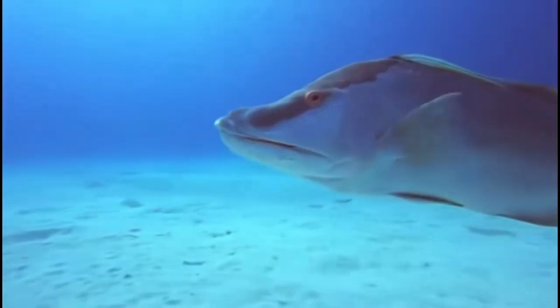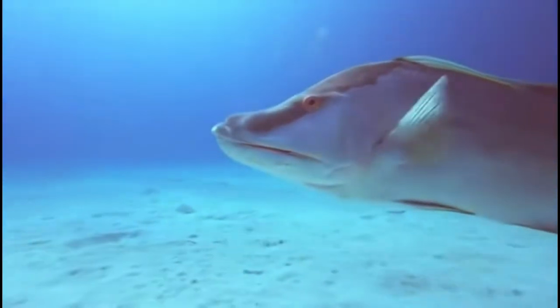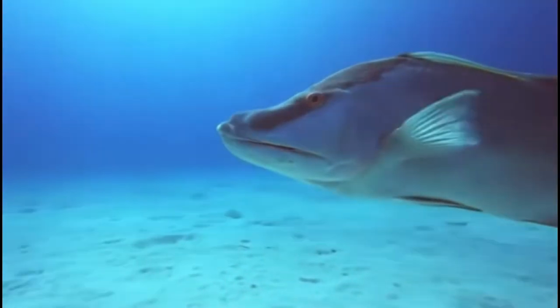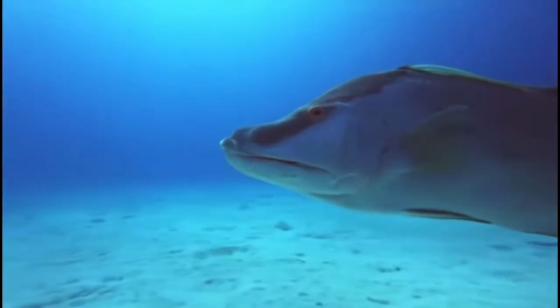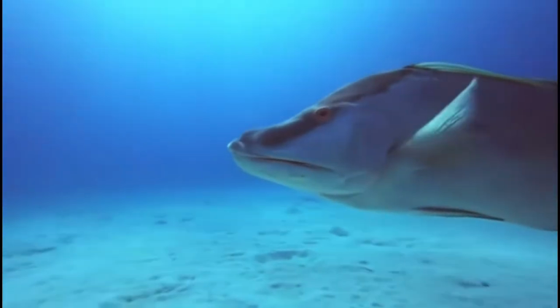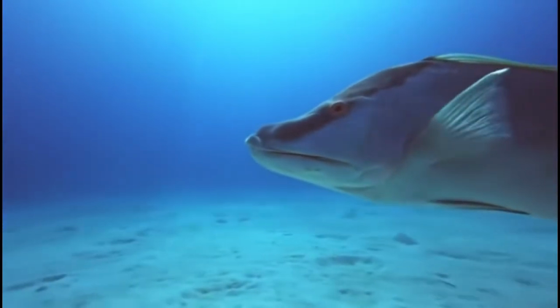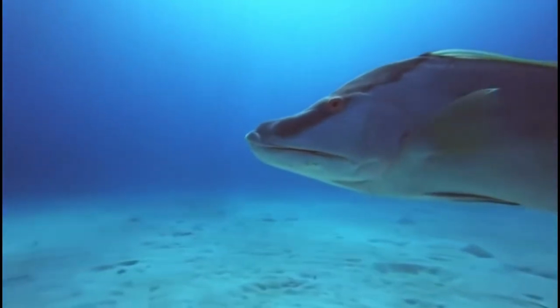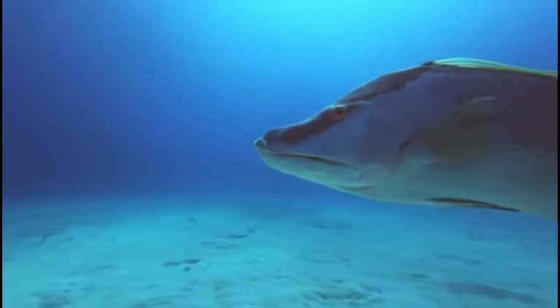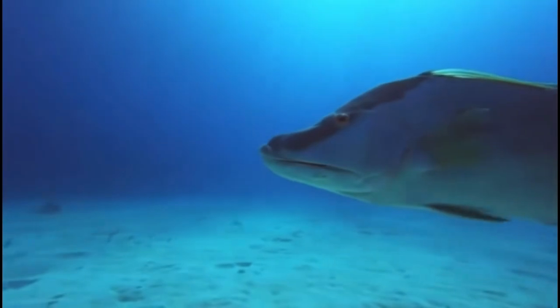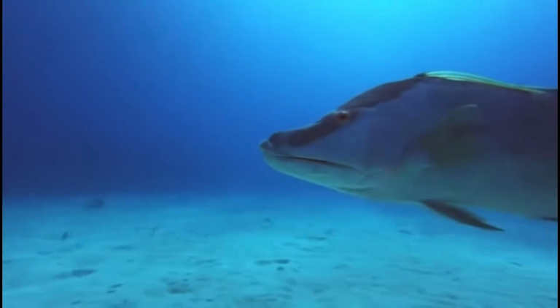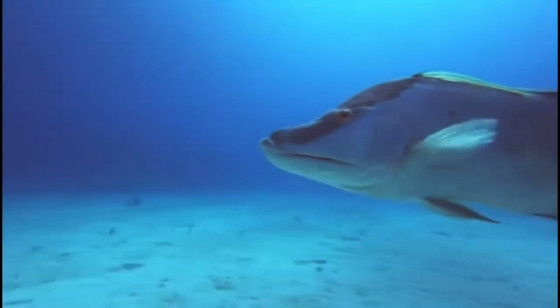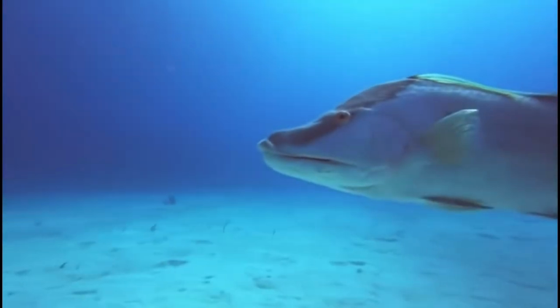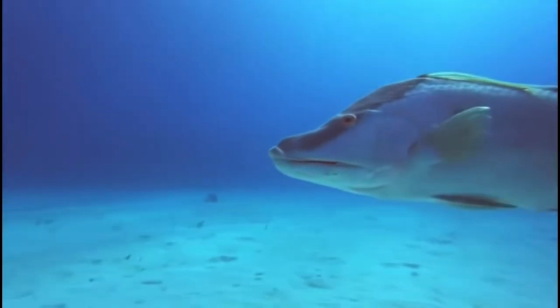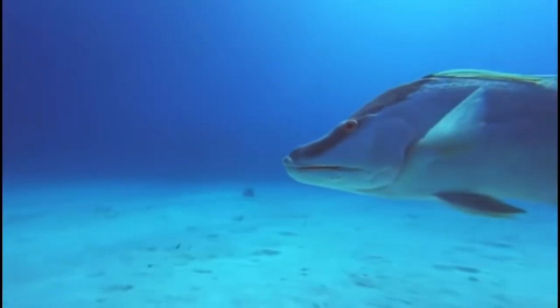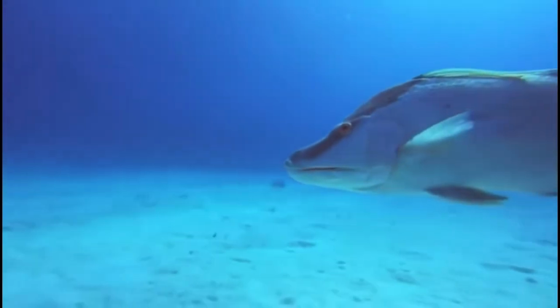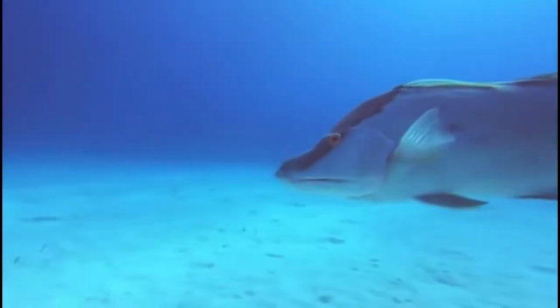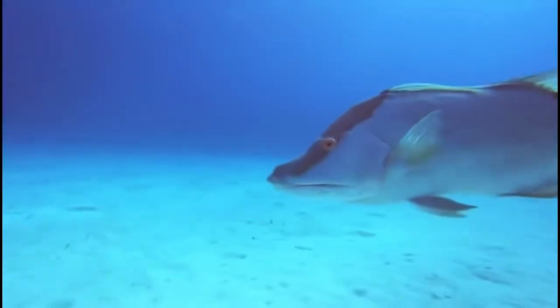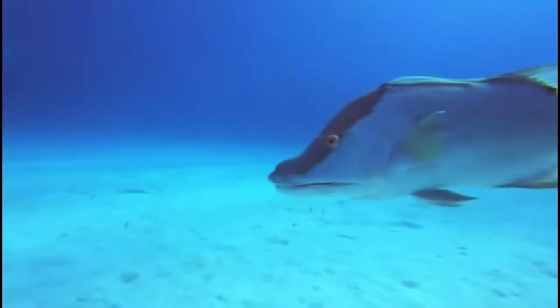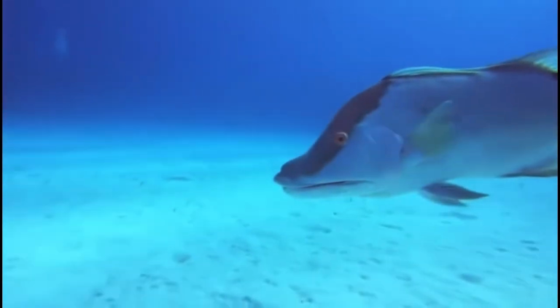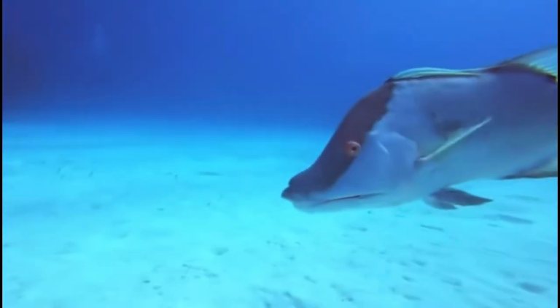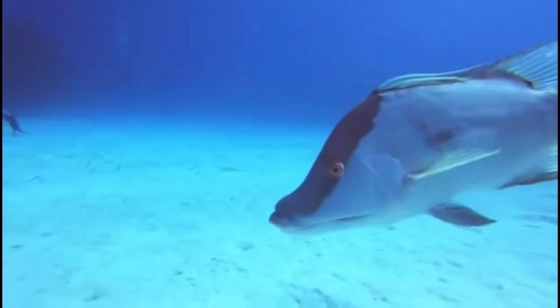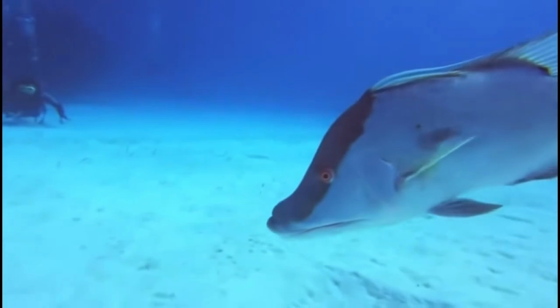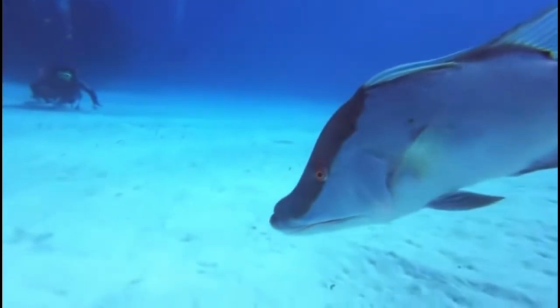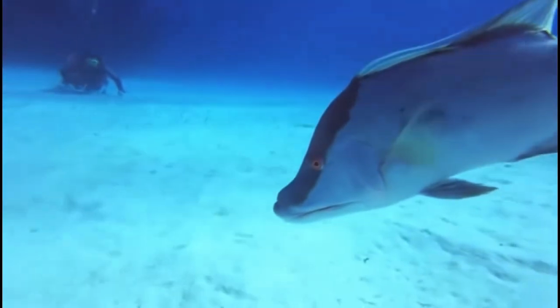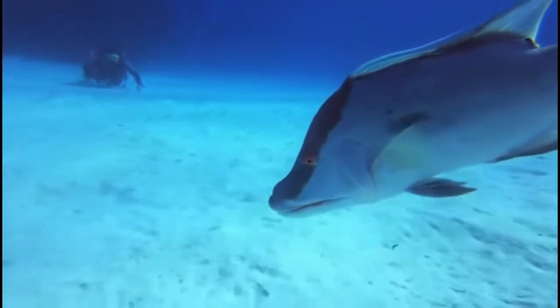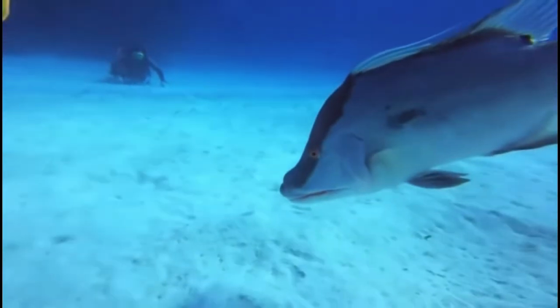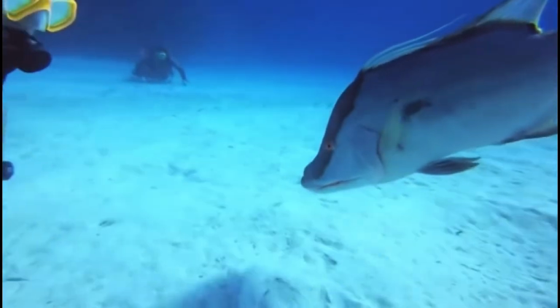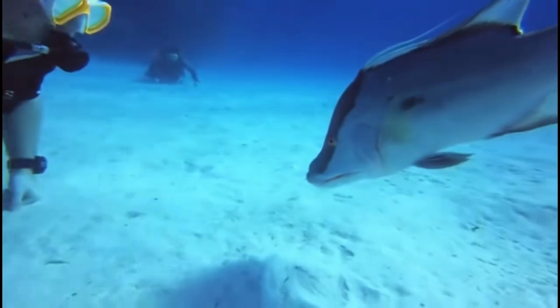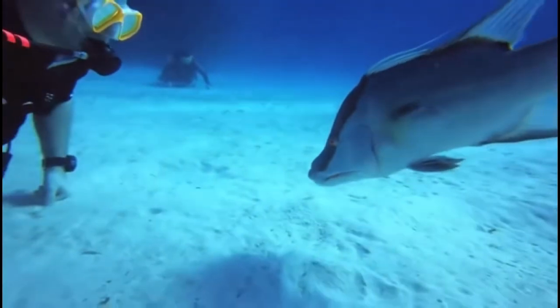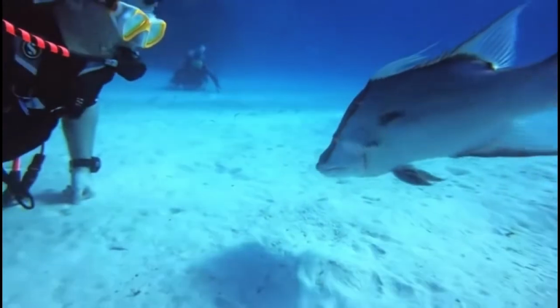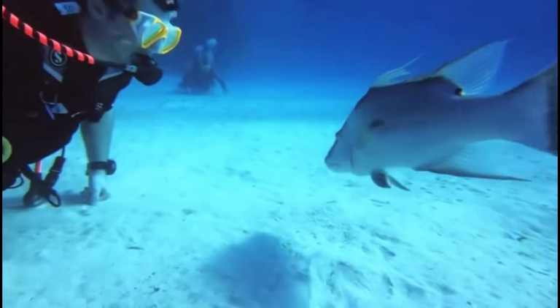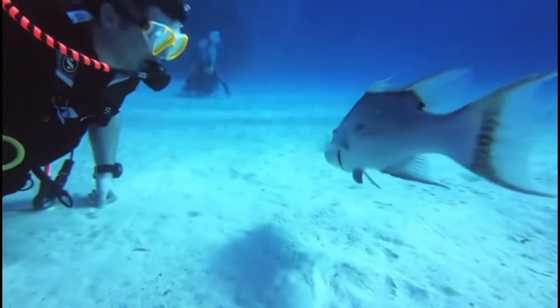These animals are protogynous hermaphrodites, which means that they start out their lives as females, but once some of the hogfish get to a large enough size, they become males.